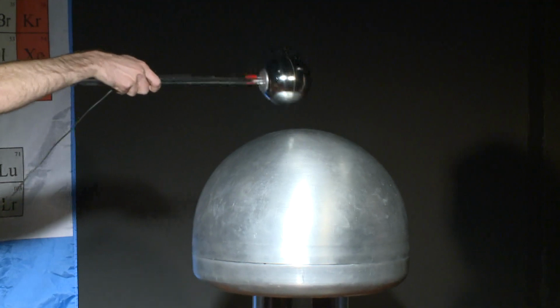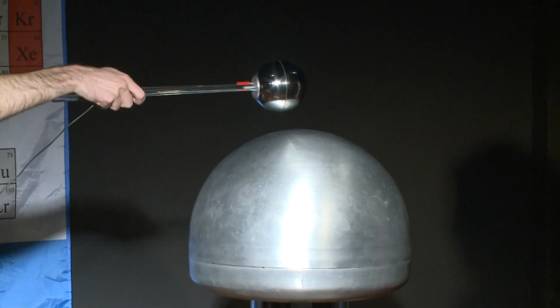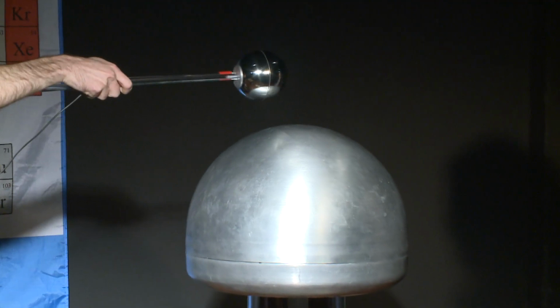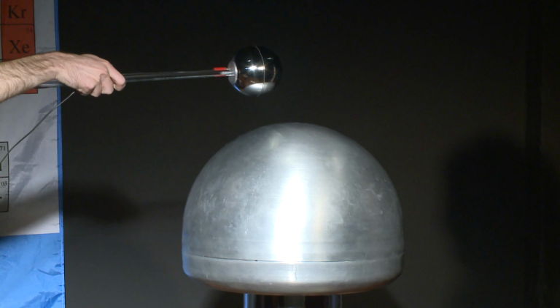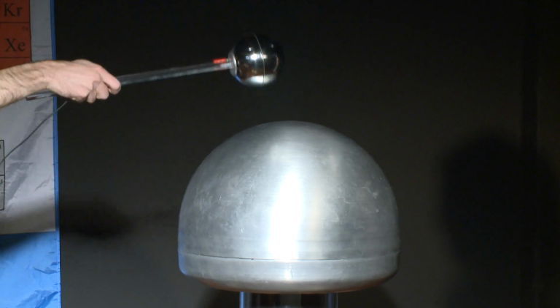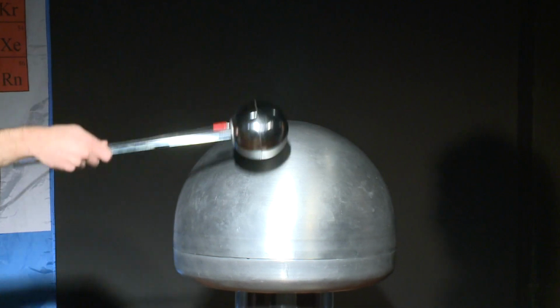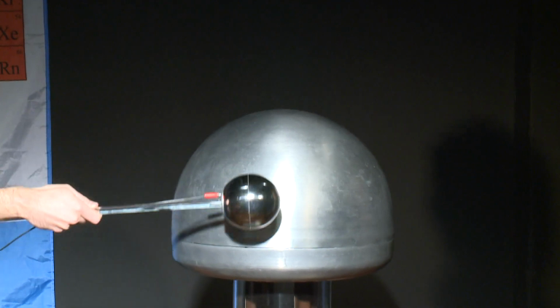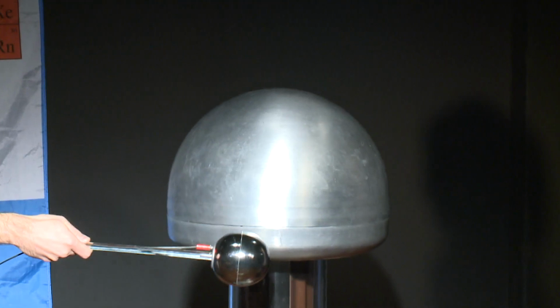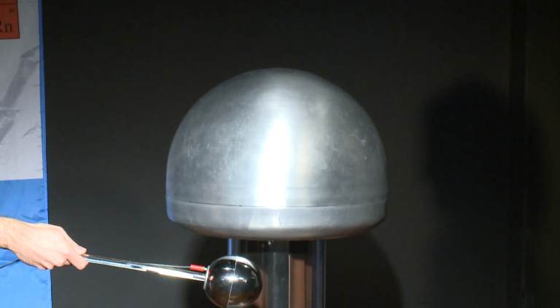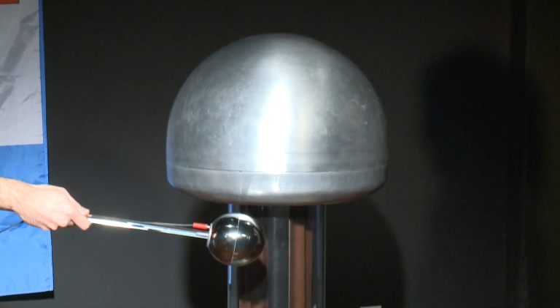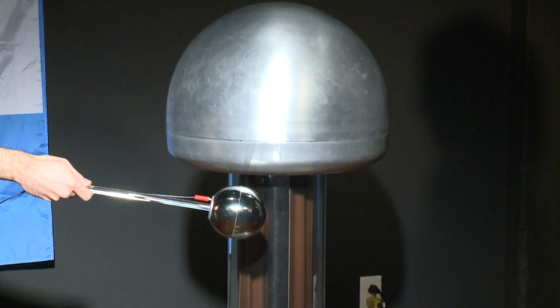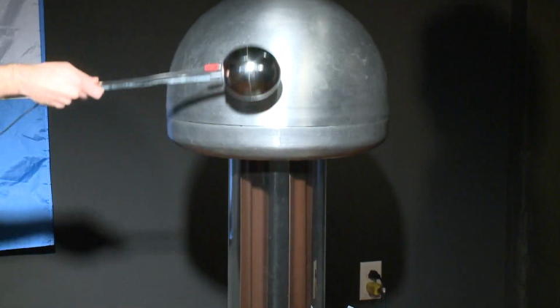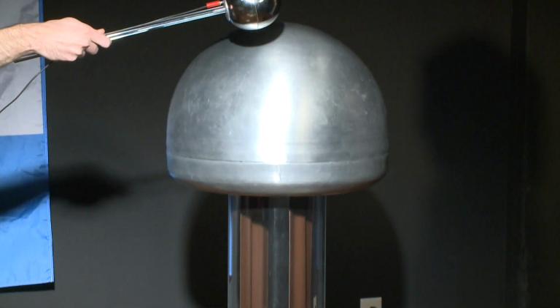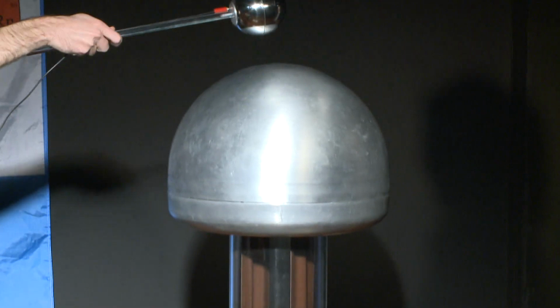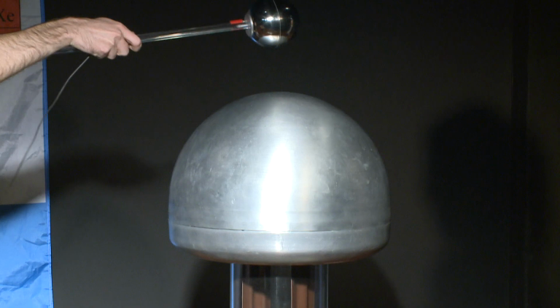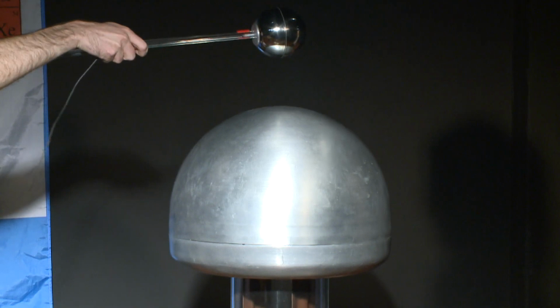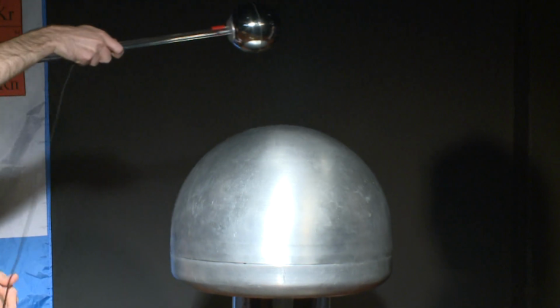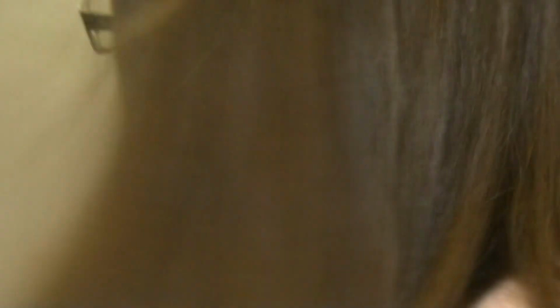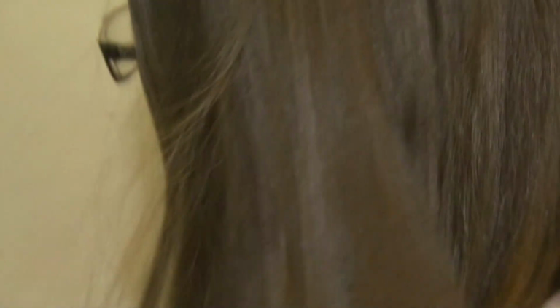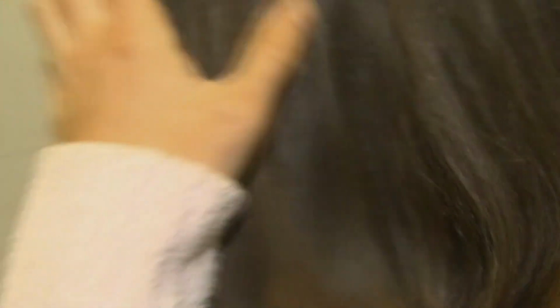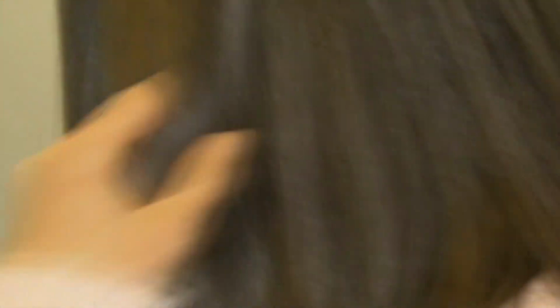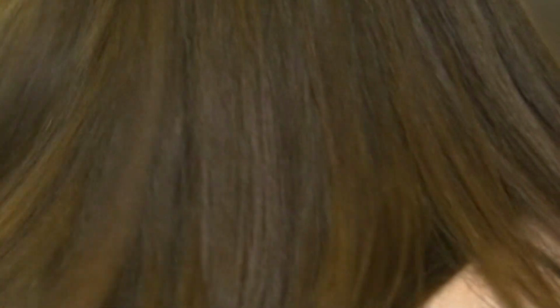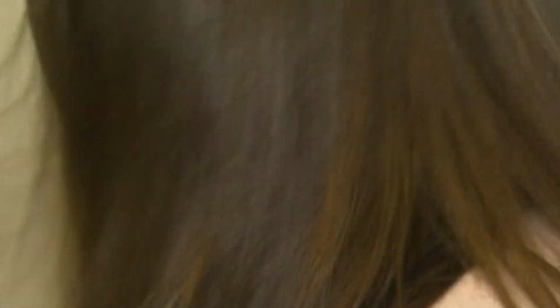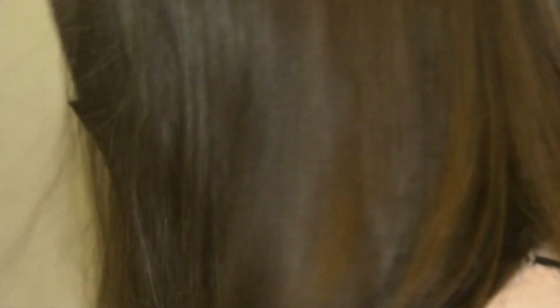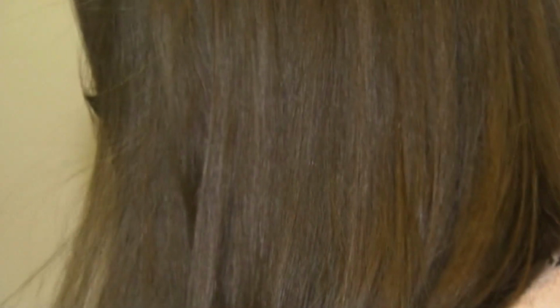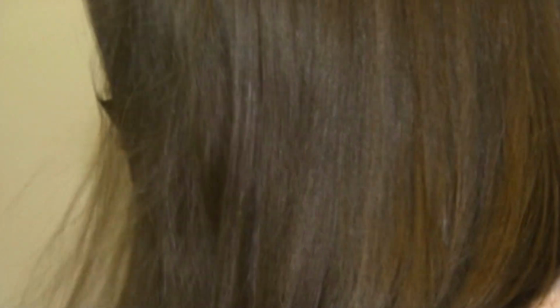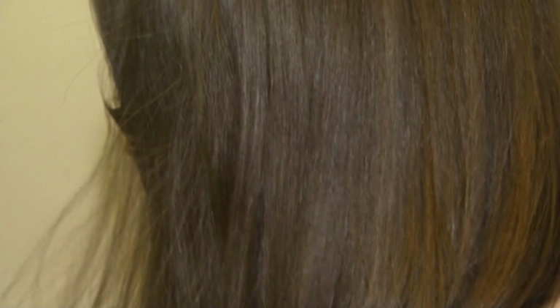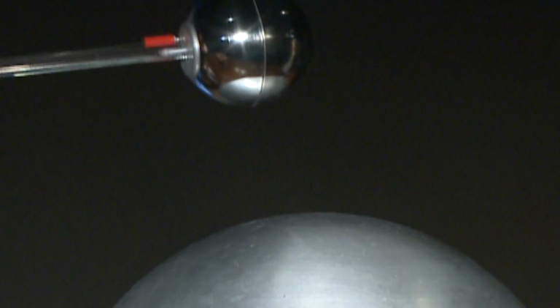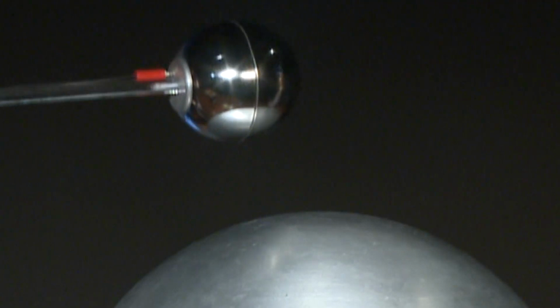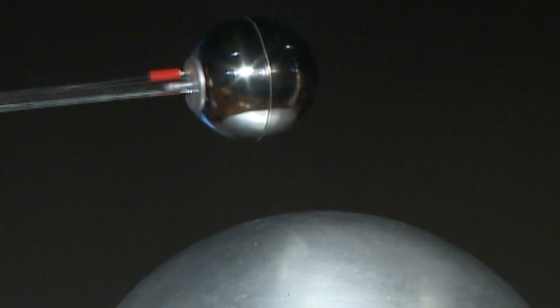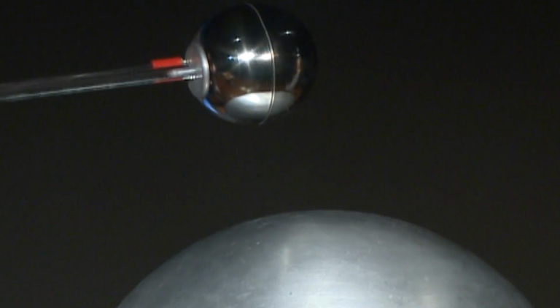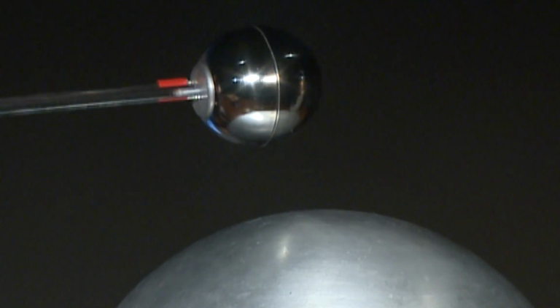Thomas Lipum explains the all too familiar zap this time of year — static electricity. You know when you've walked around on the carpet, you kind of feel fuzzy and your hair is kind of standing on end — that's that static field building up within your body. It starts with the basics: opposites attract.